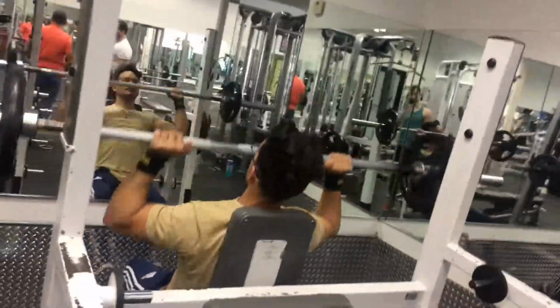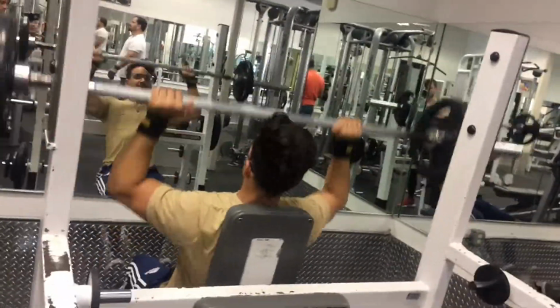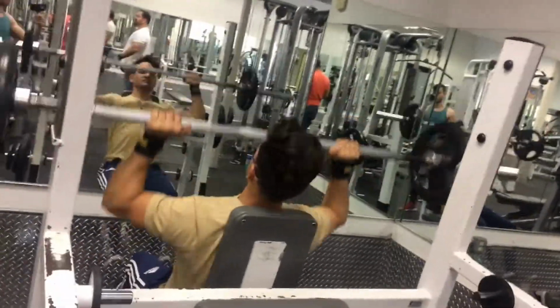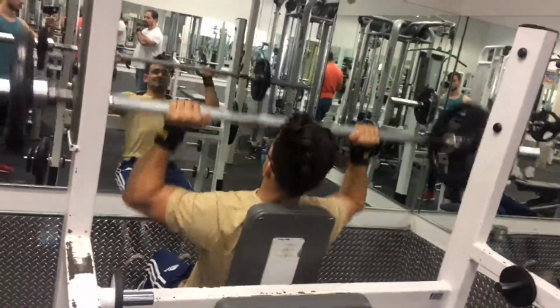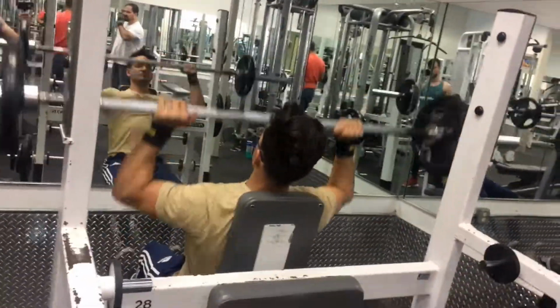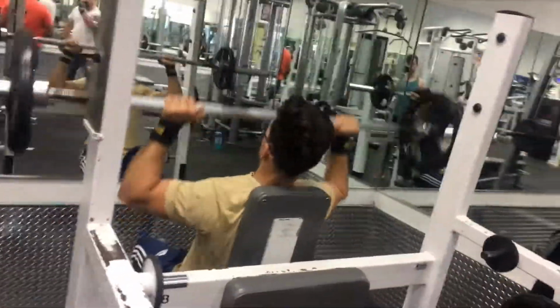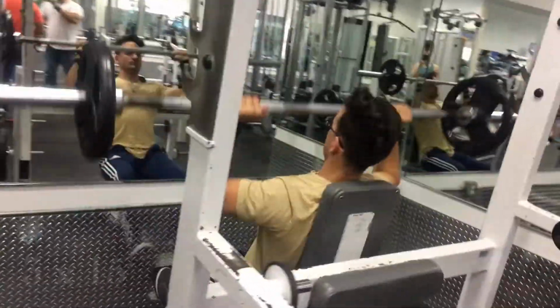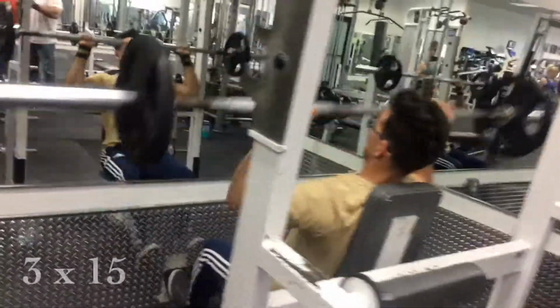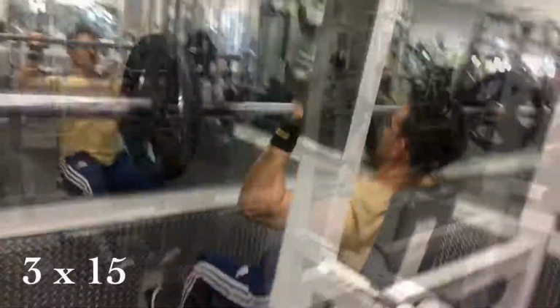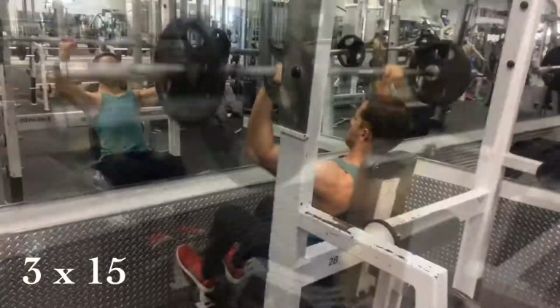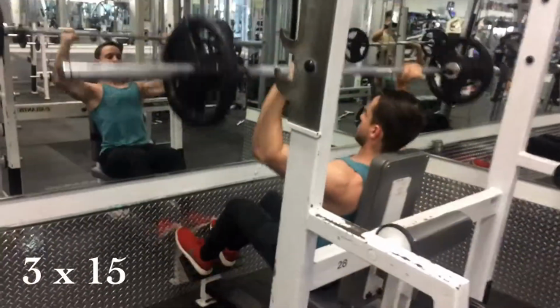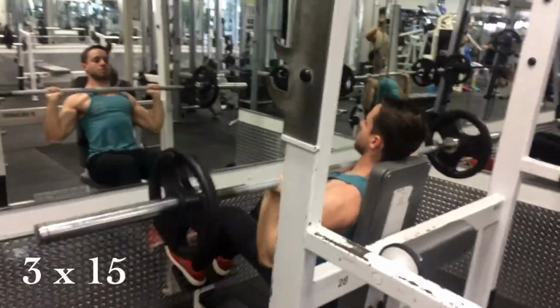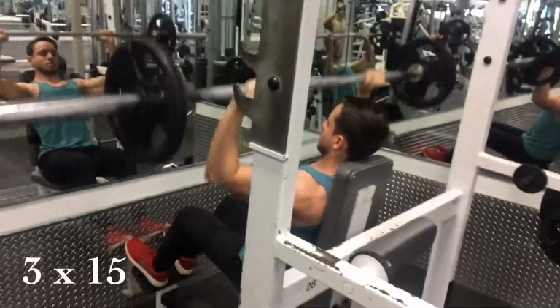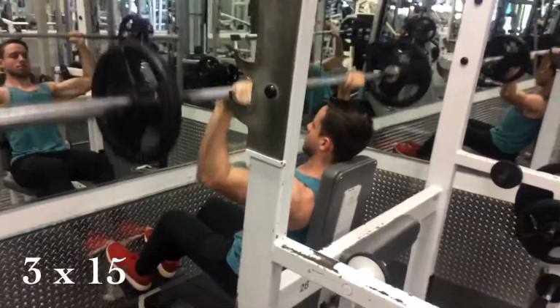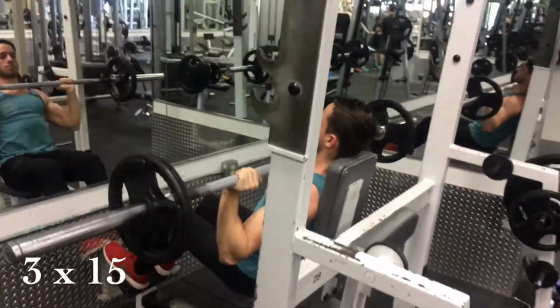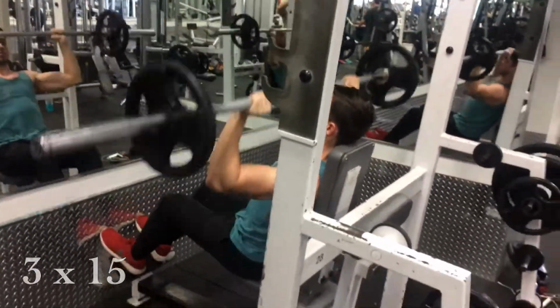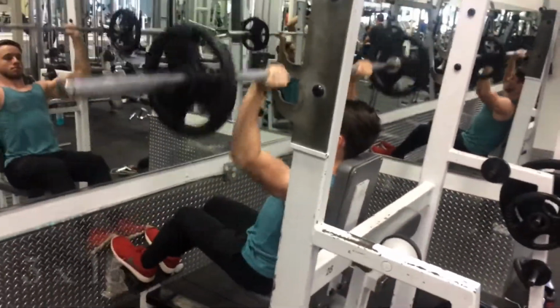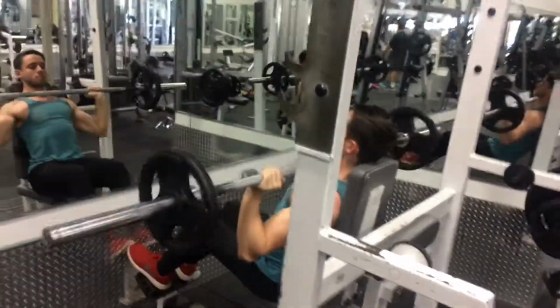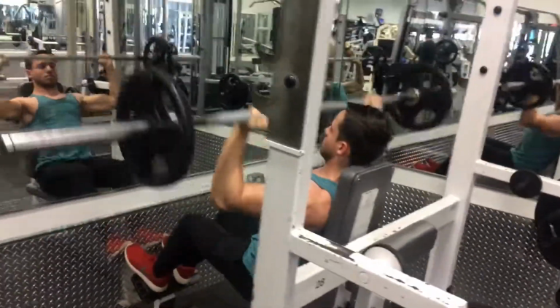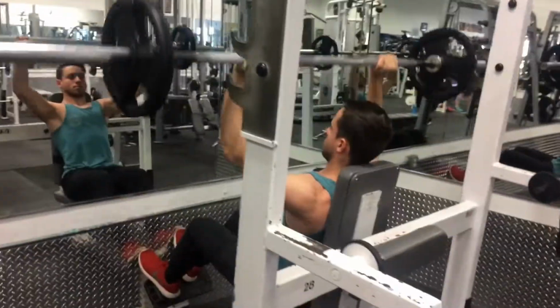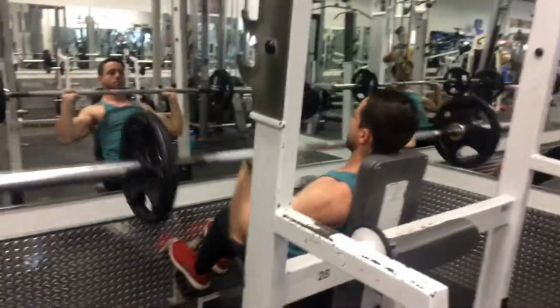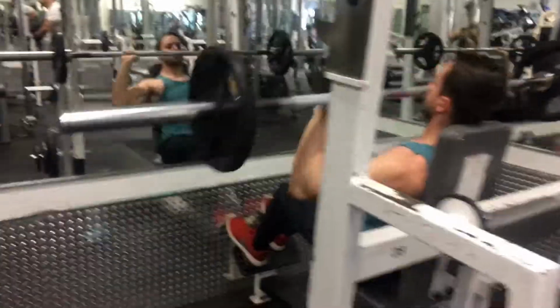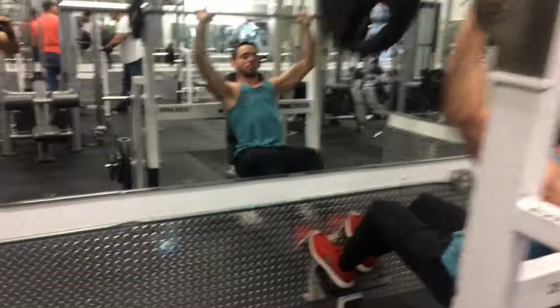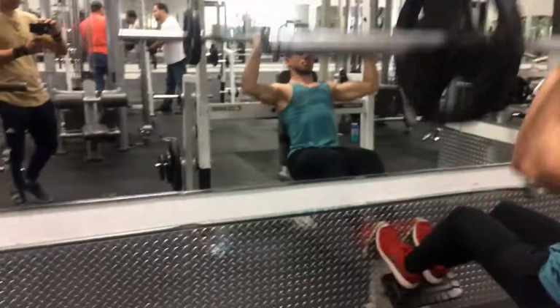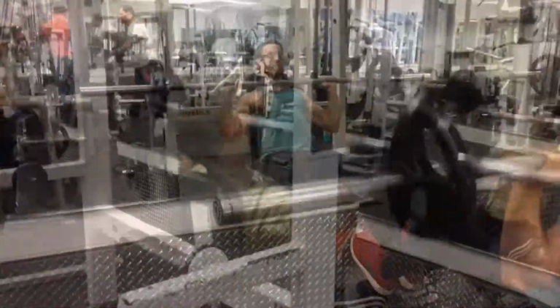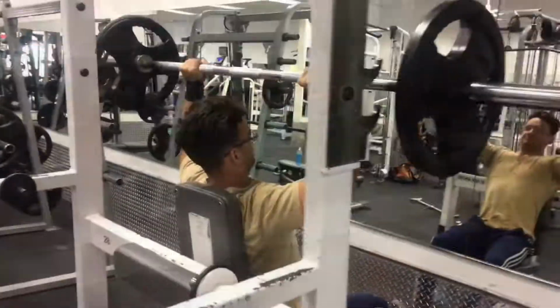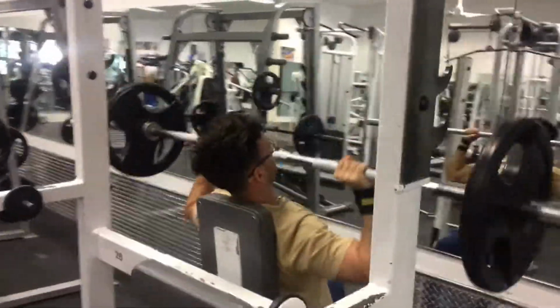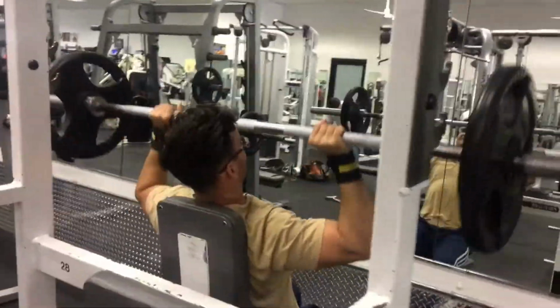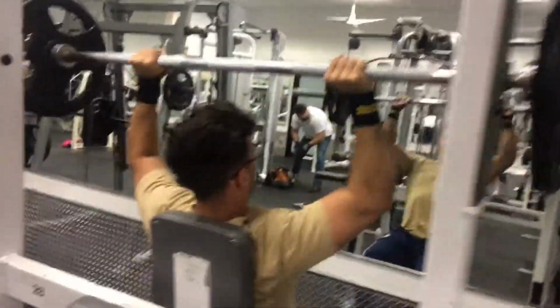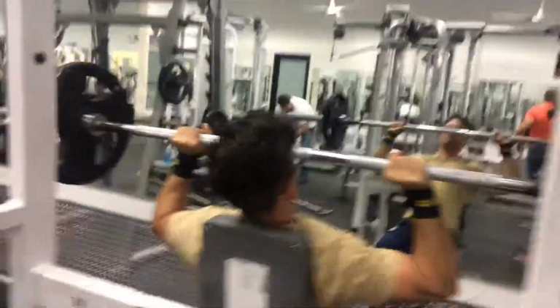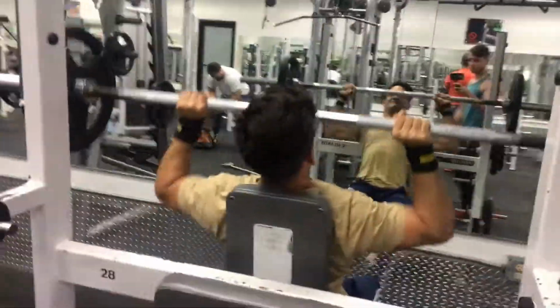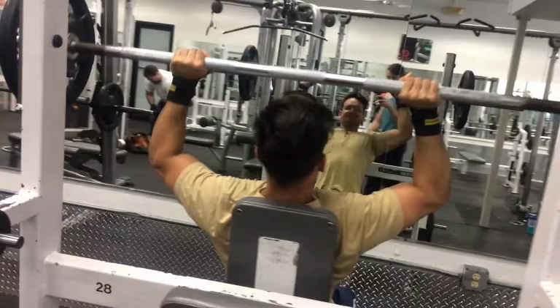What is up YouTube, I've been gone for a long long time but I am back, giving you guys the workouts, the secrets — trainer stuff — some real in-depth workouts.